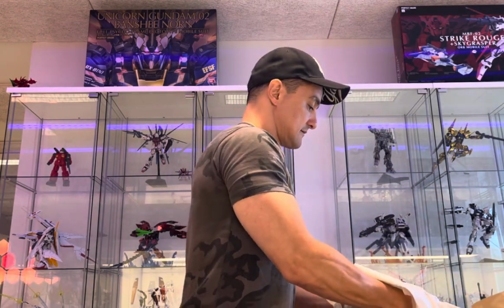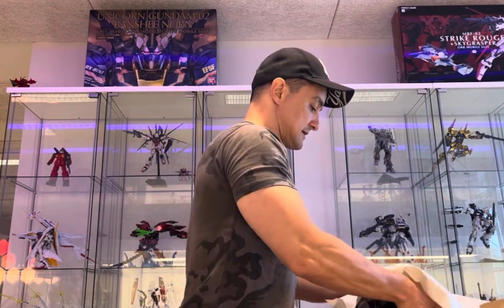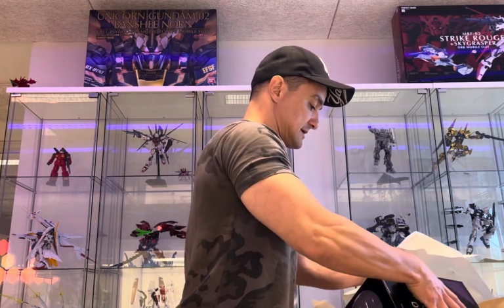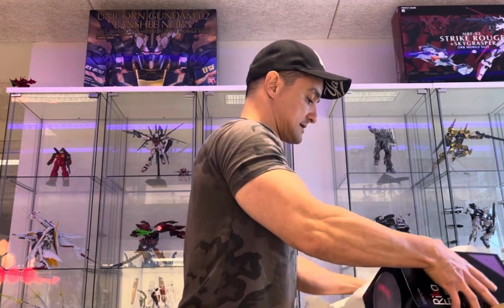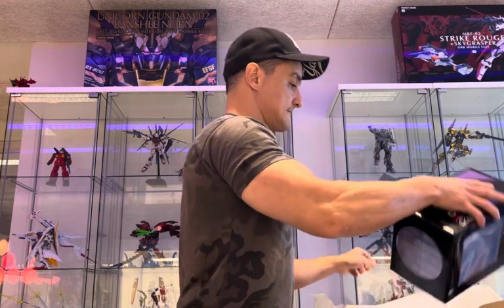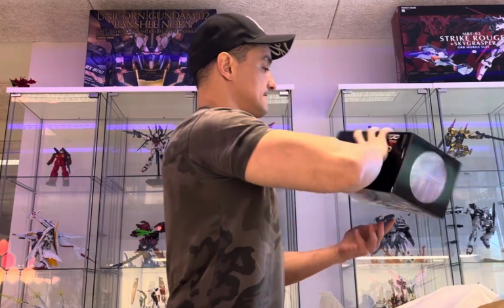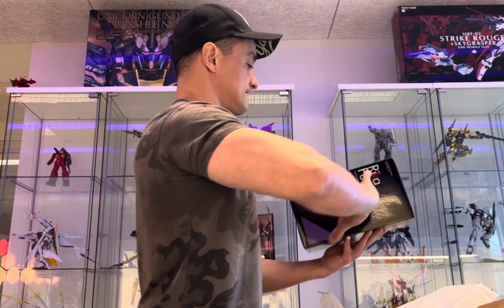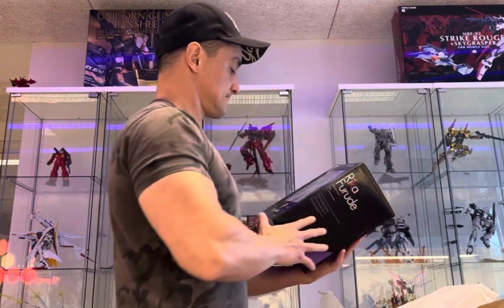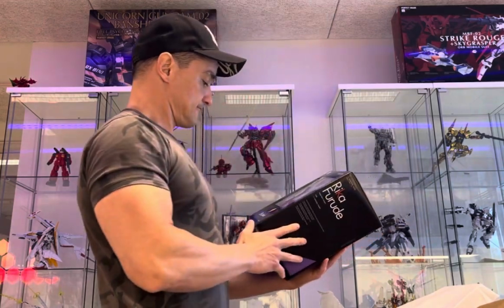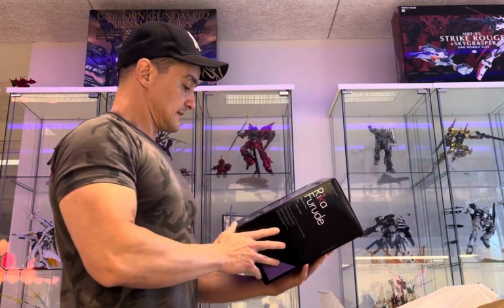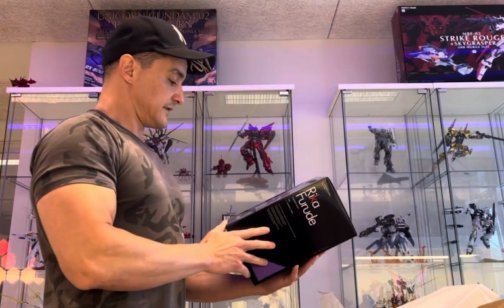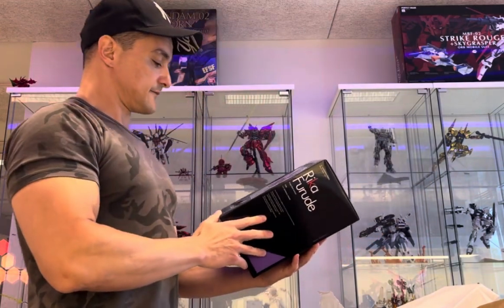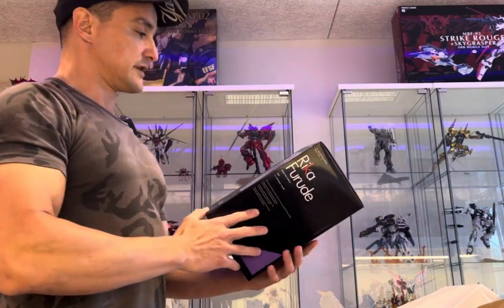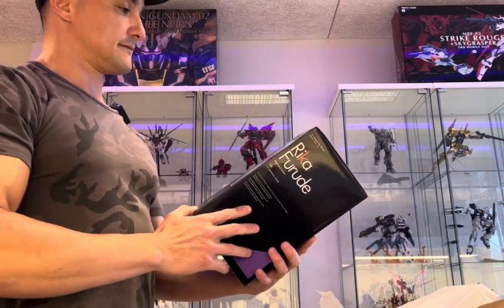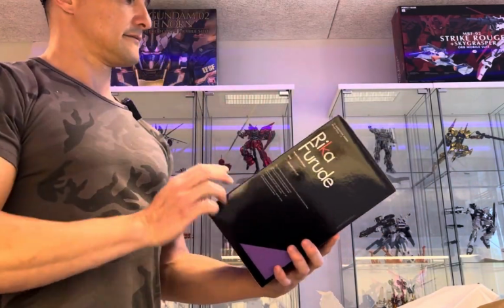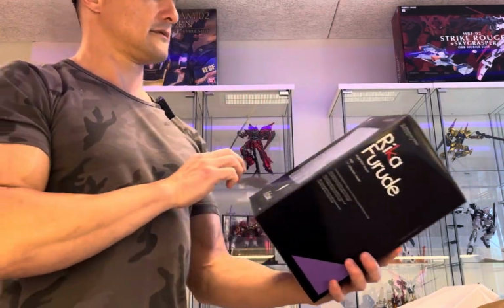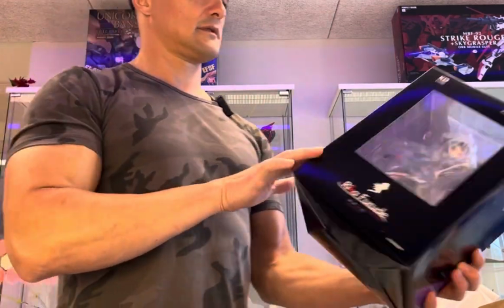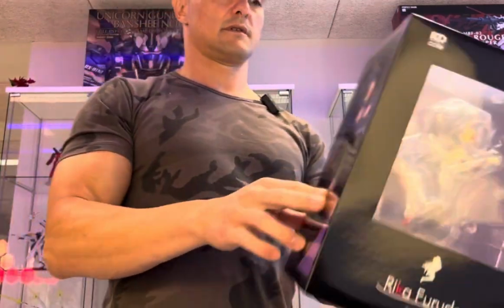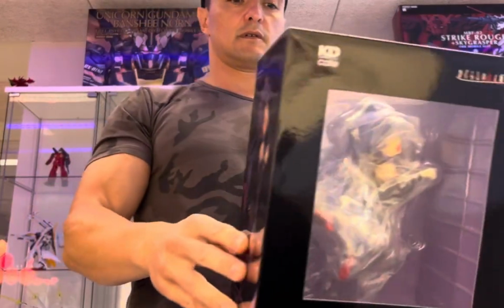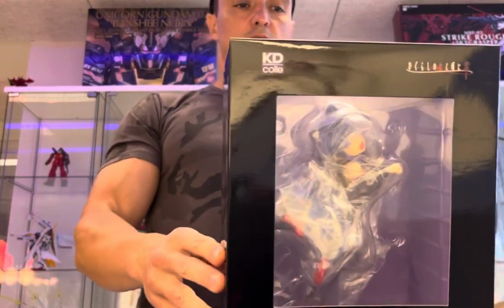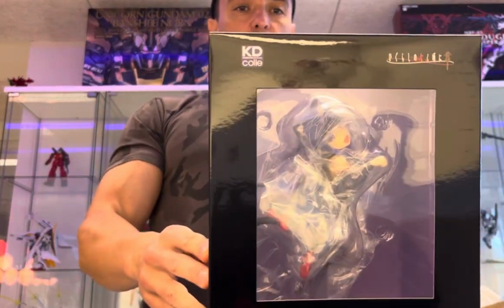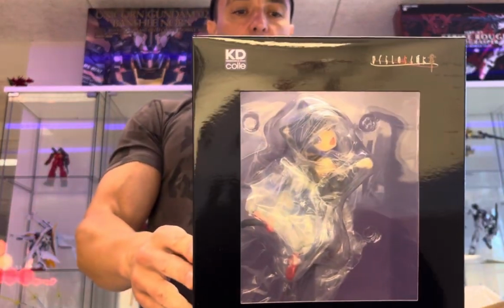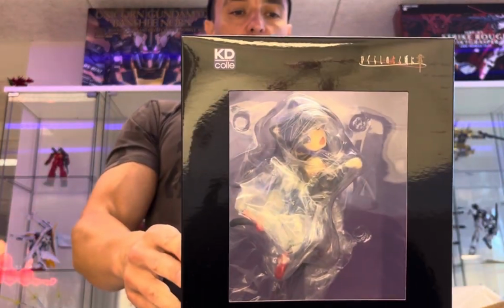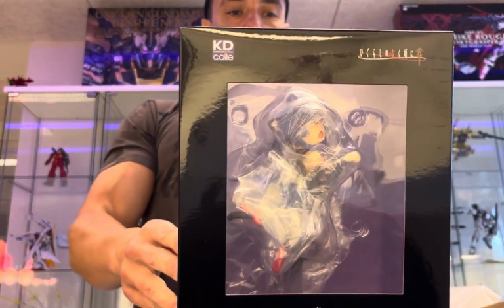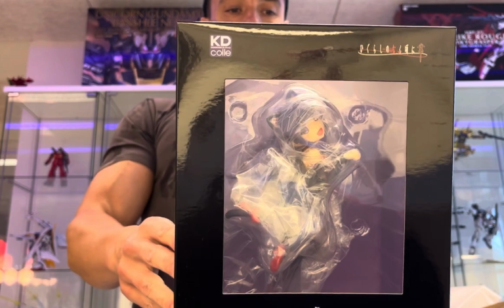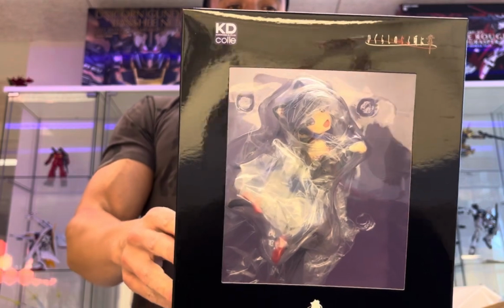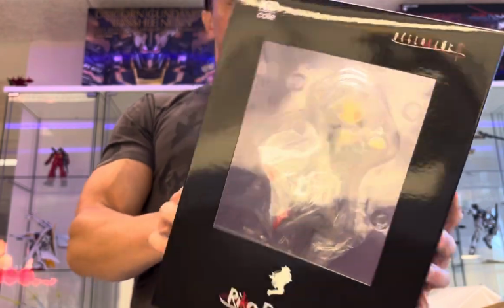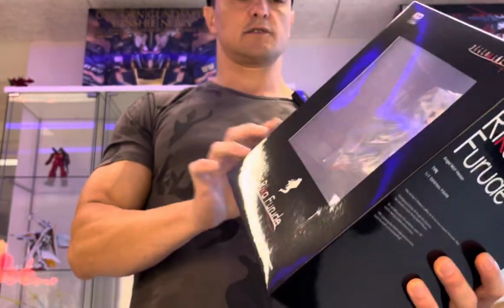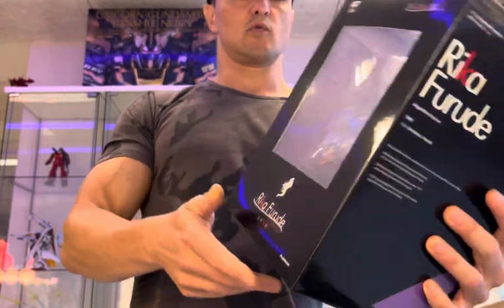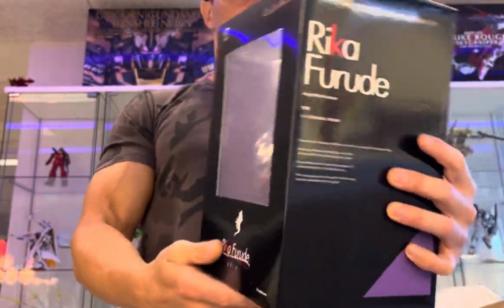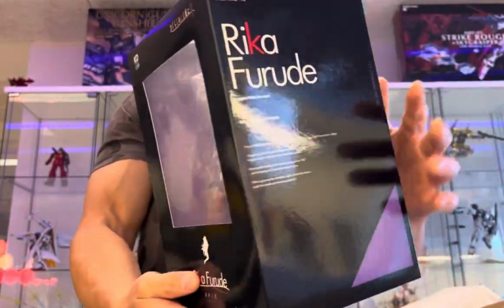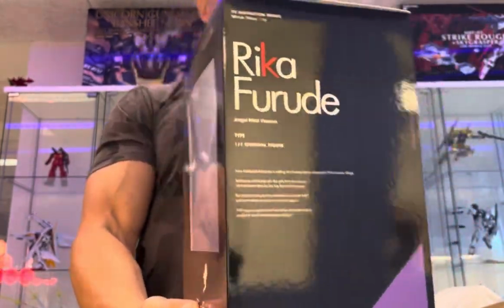What is this? Rika Frute! Angel Mort version.